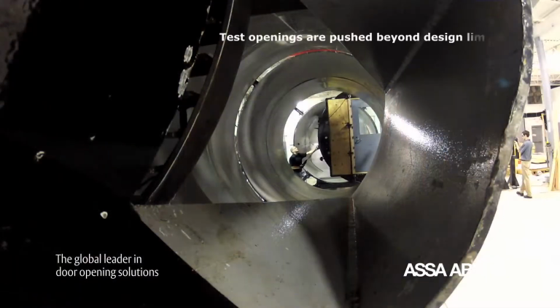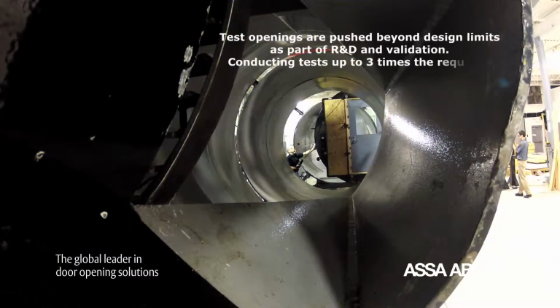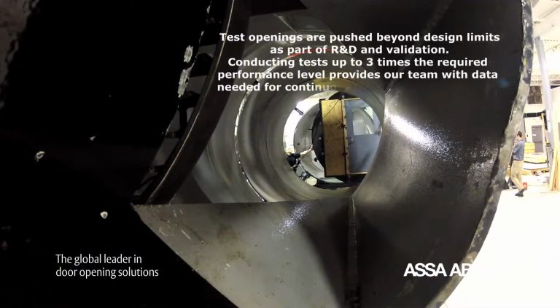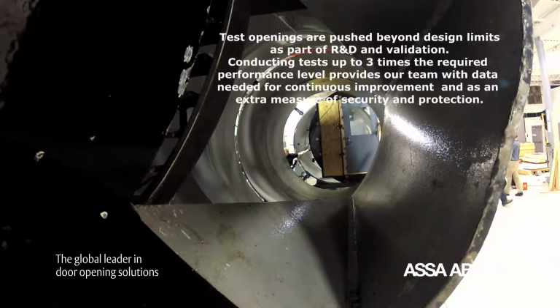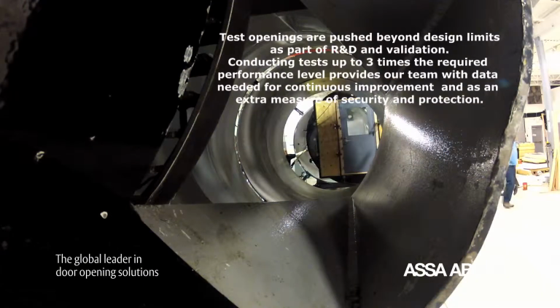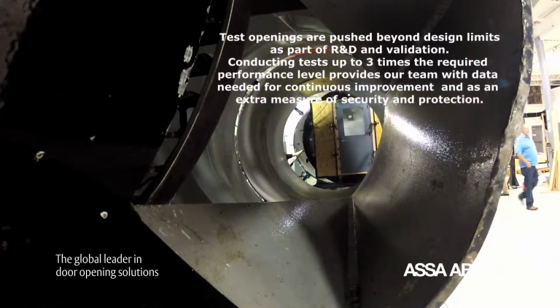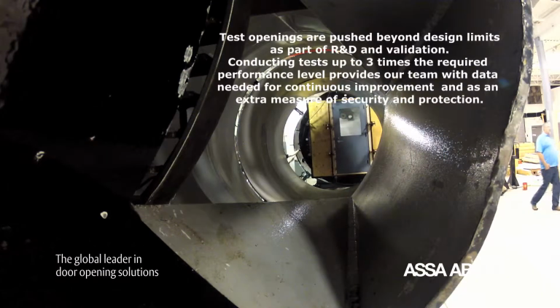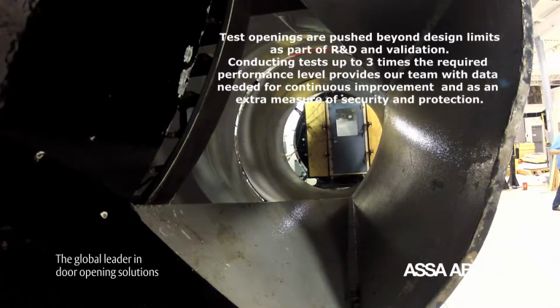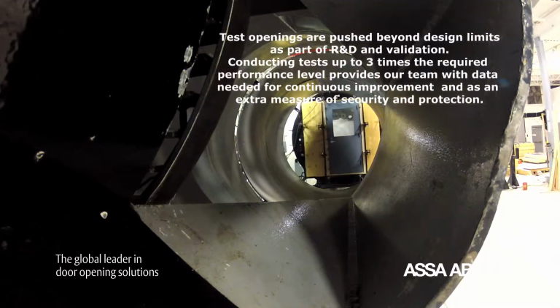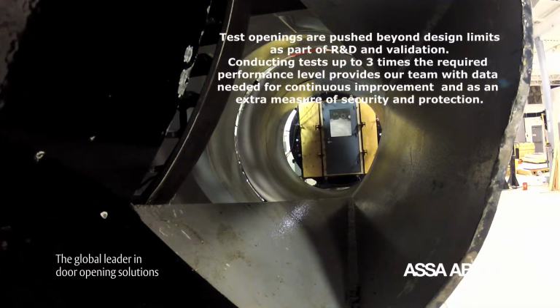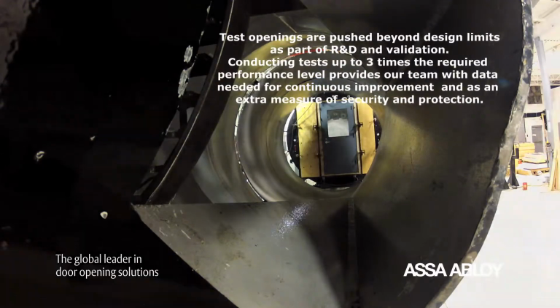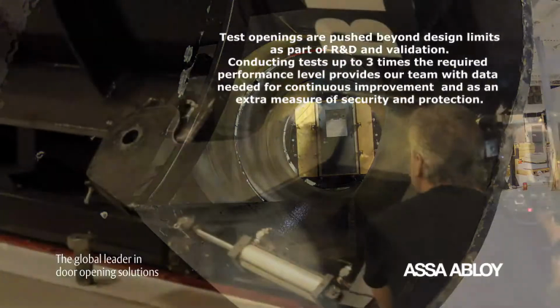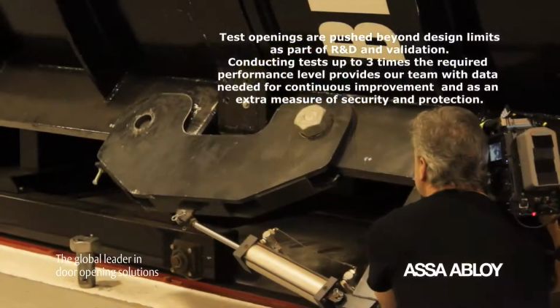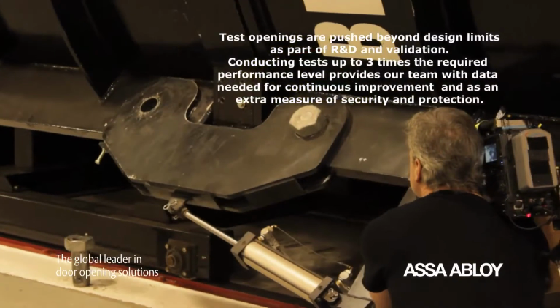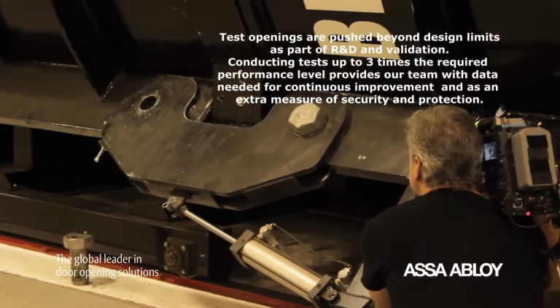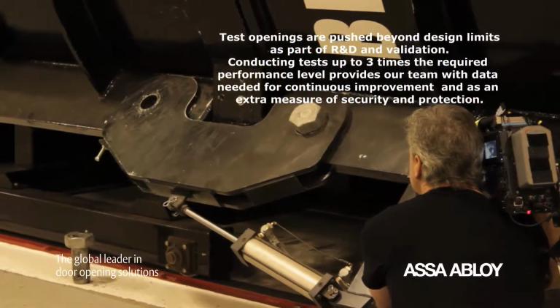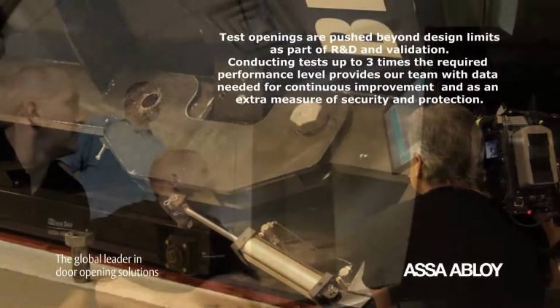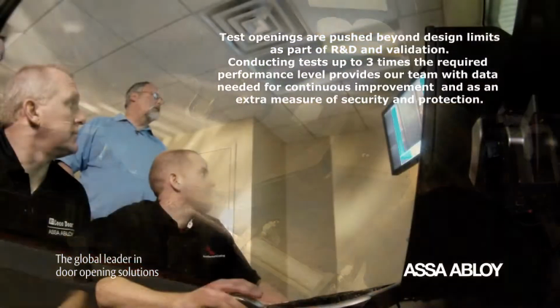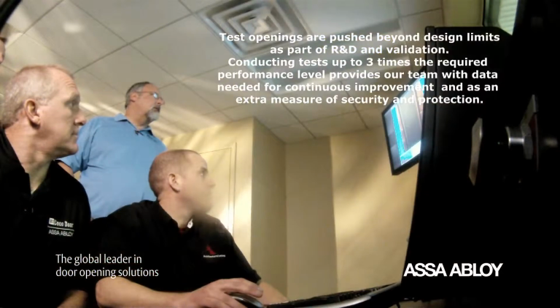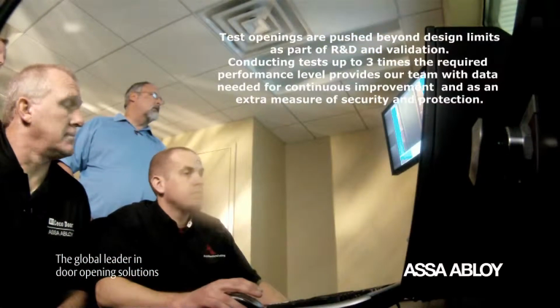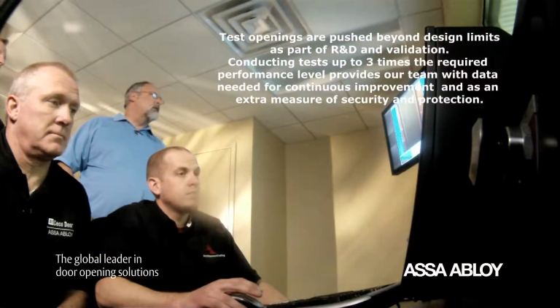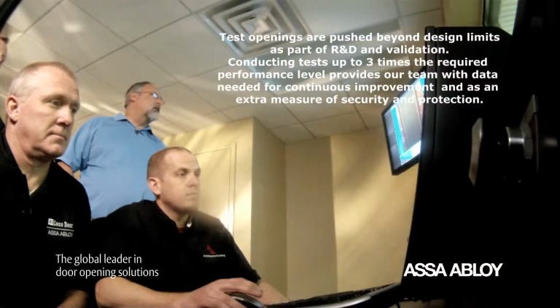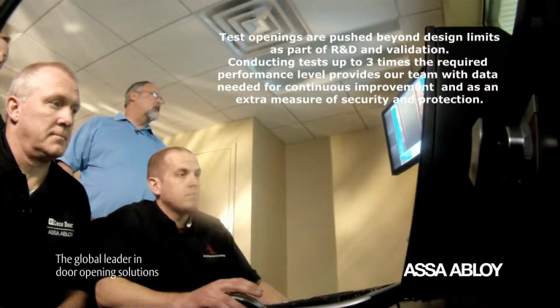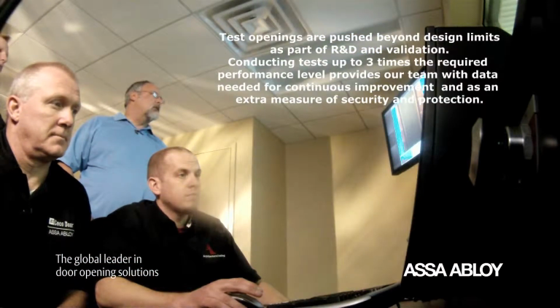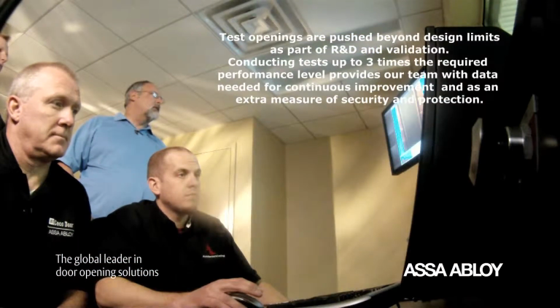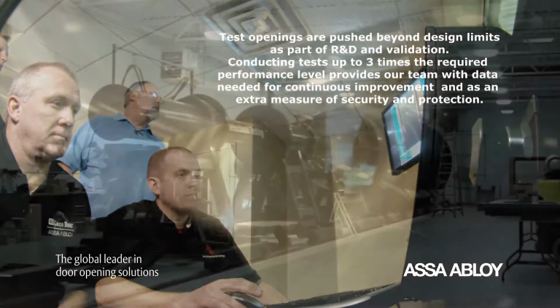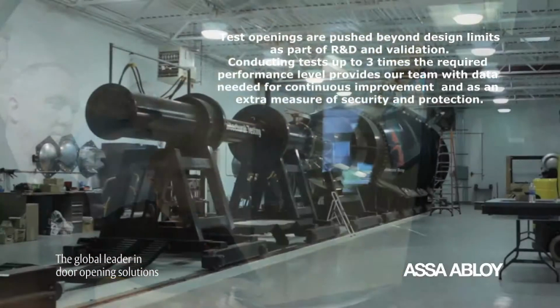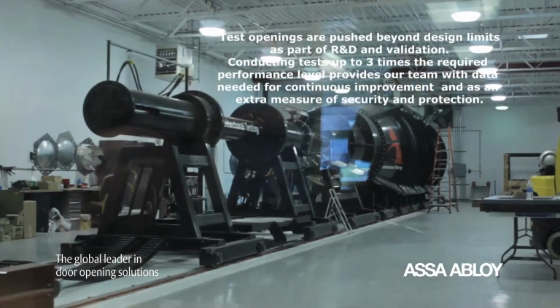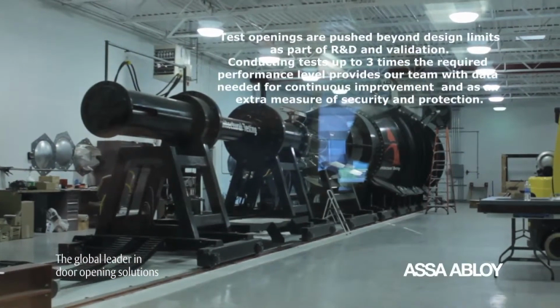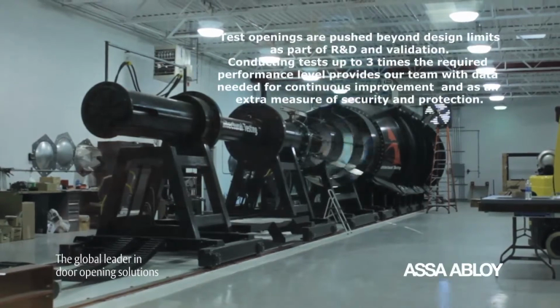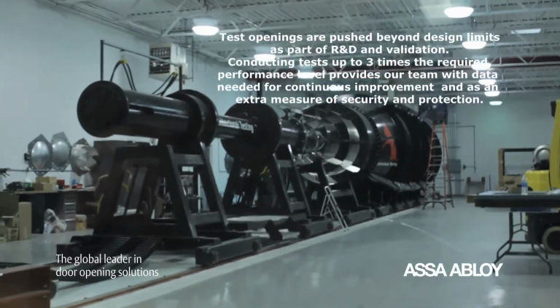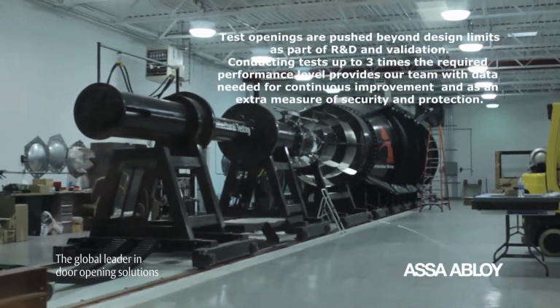Test openings are pushed beyond design limits as a part of R&D and validation. Conducting tests up to three times the required performance level provides our team with data needed for continuous improvement and as an extra measure of security and protection.